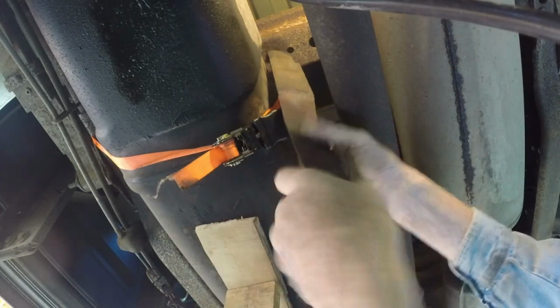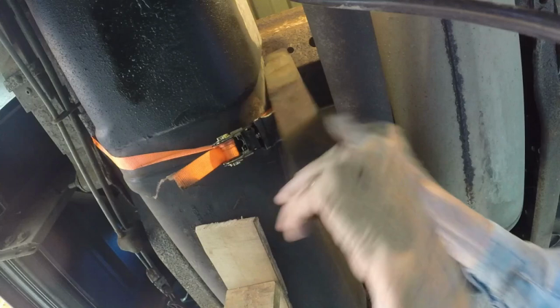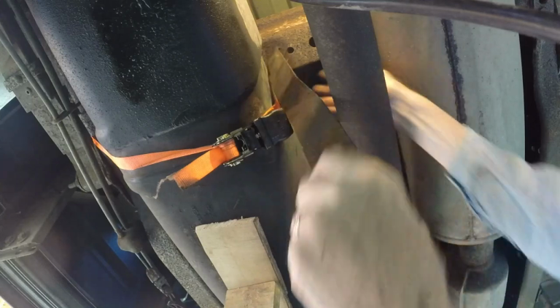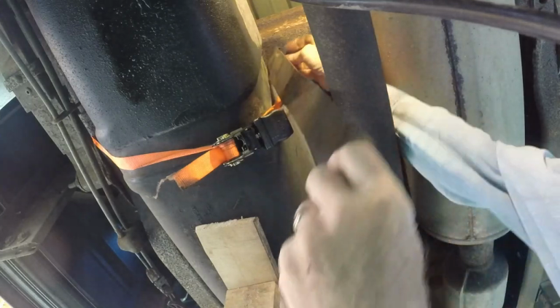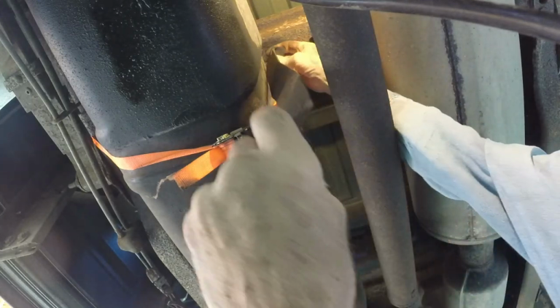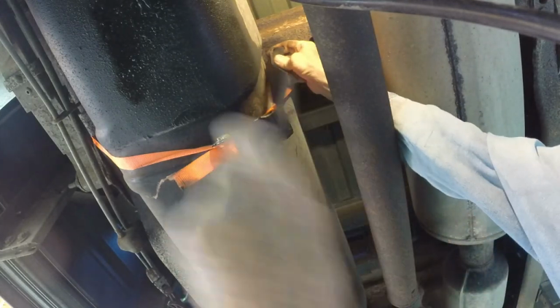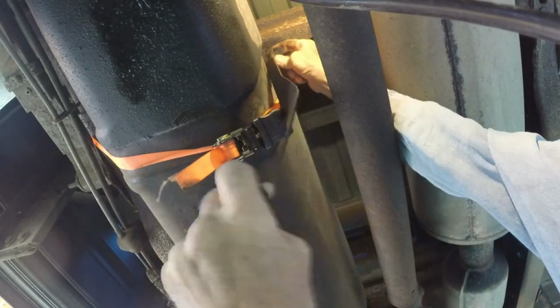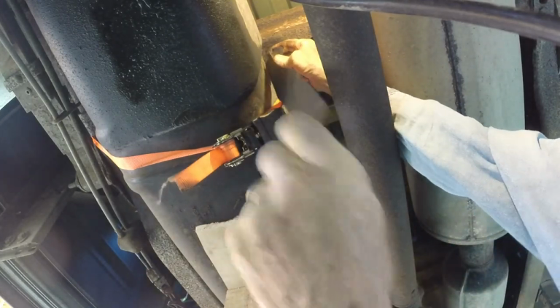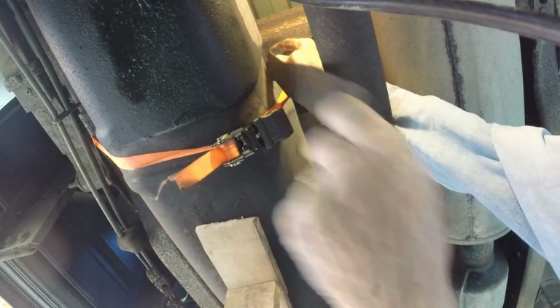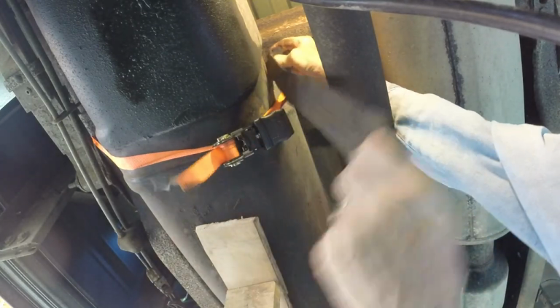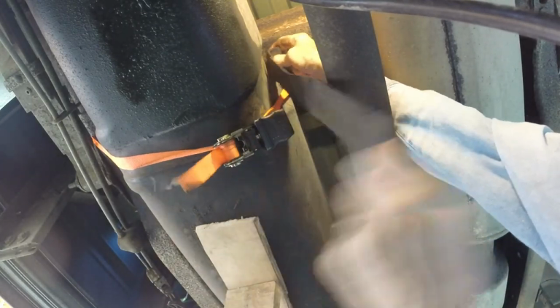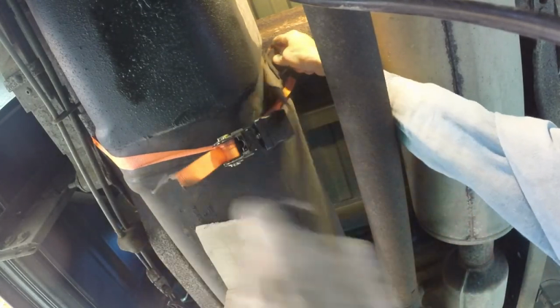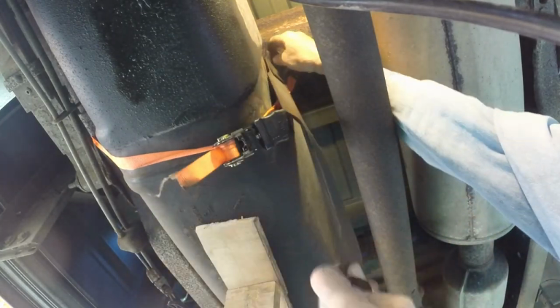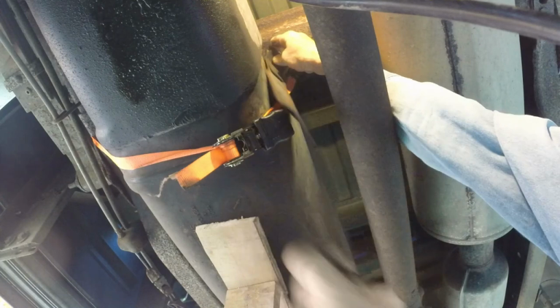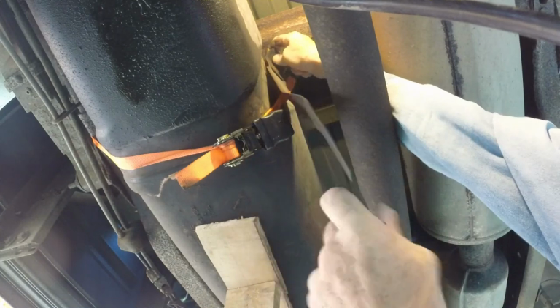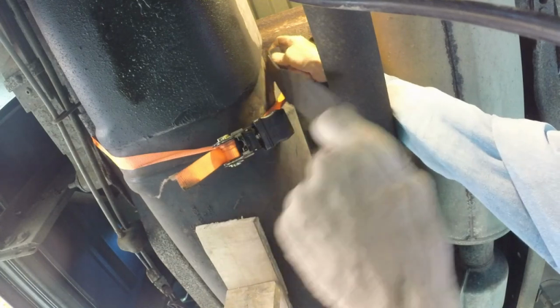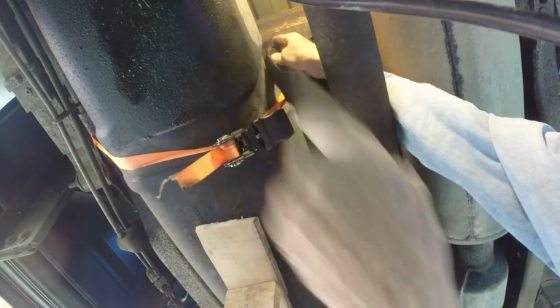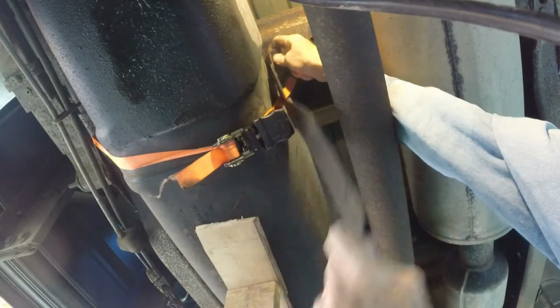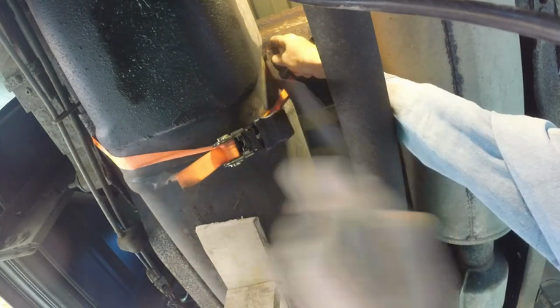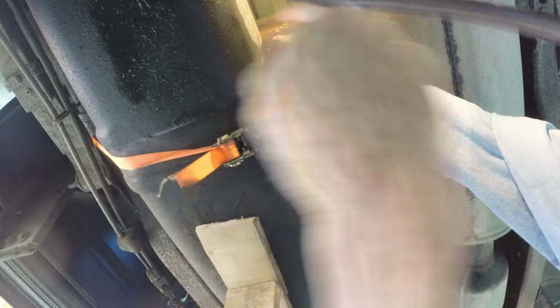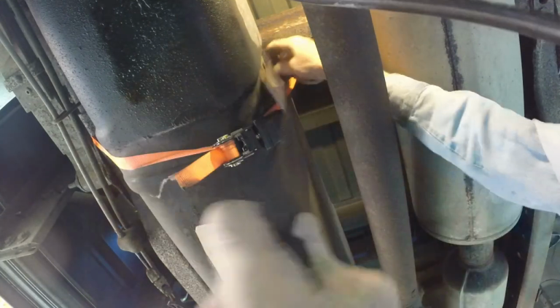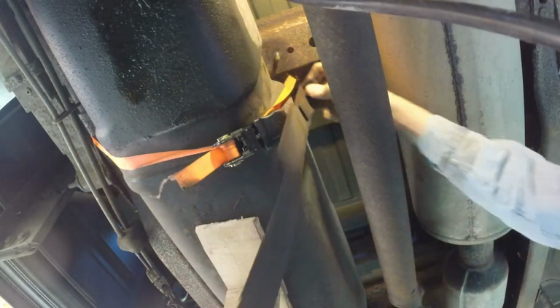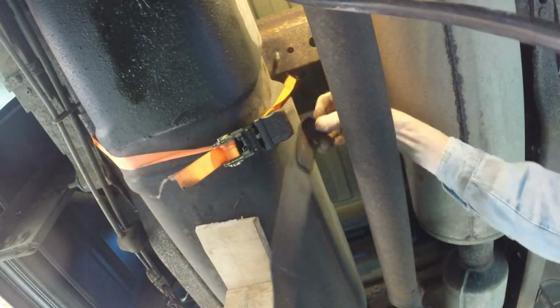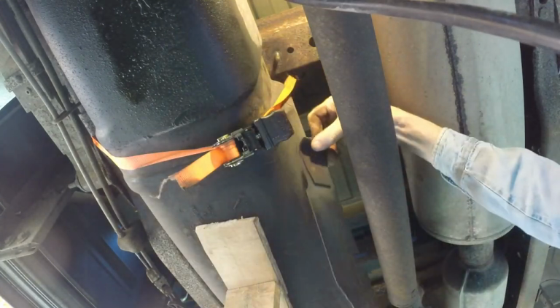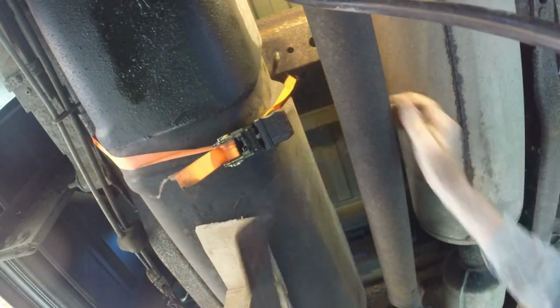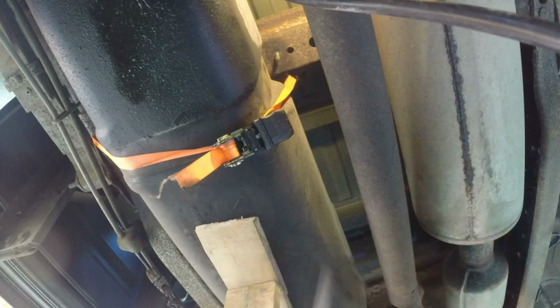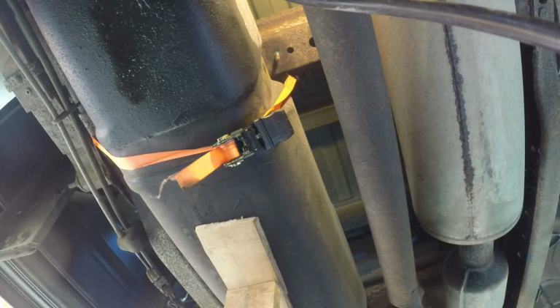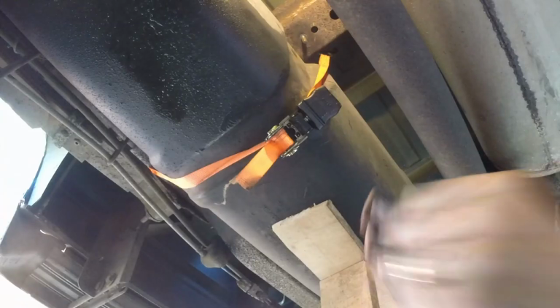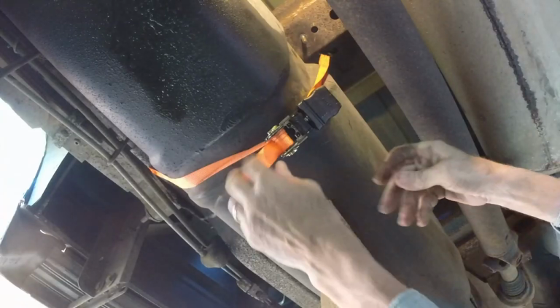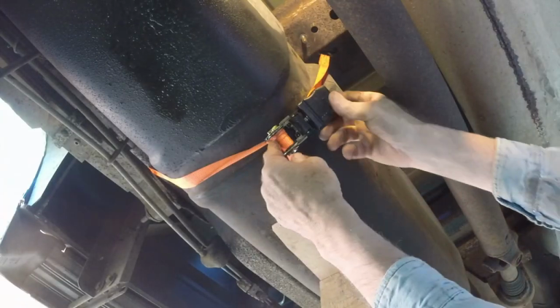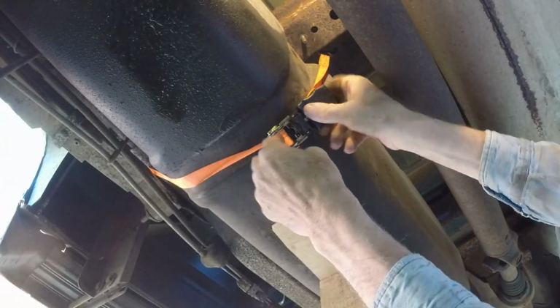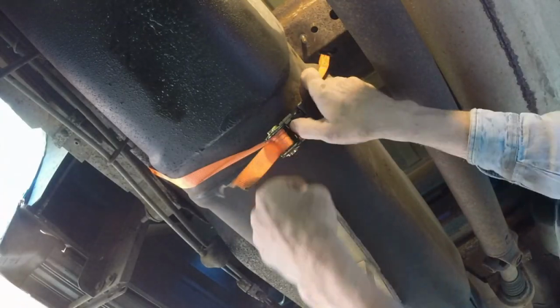I don't like working under cars with dirt and grit falling in my face, scraping my hands, pinching my fingers. I usually drink a lot of beer while I'm doing this, but this was still morning, so I refrained.